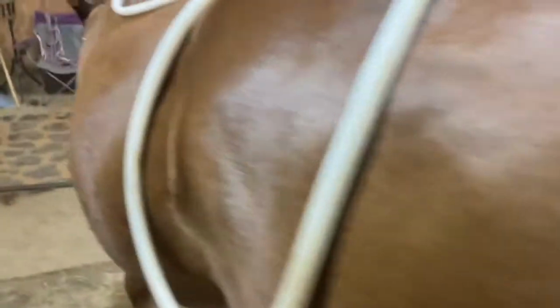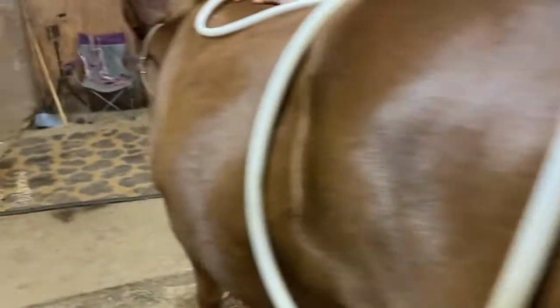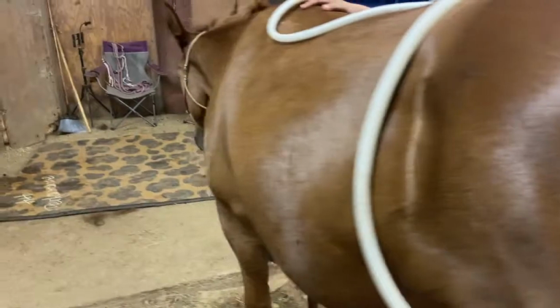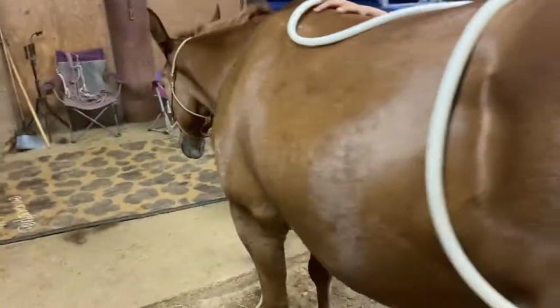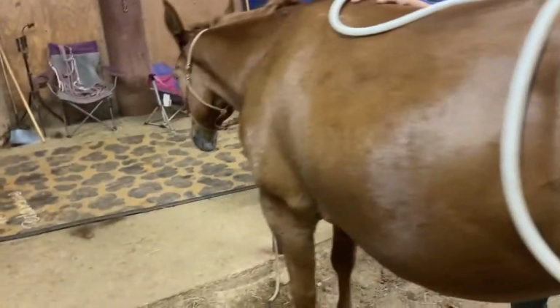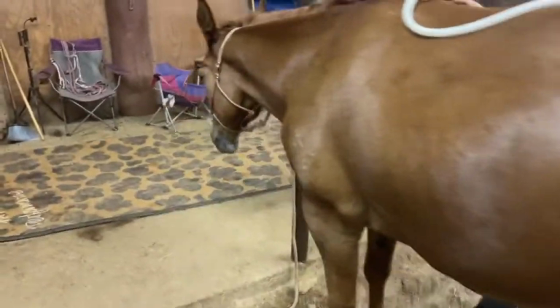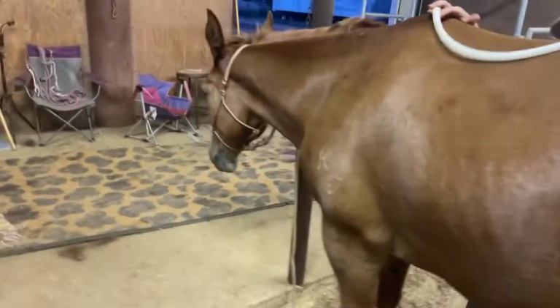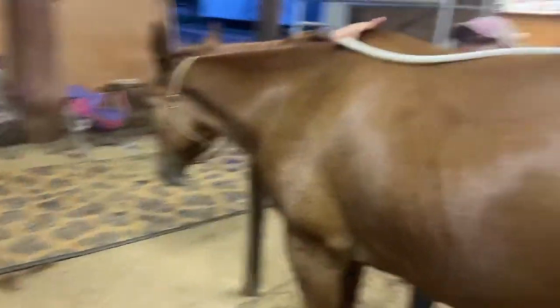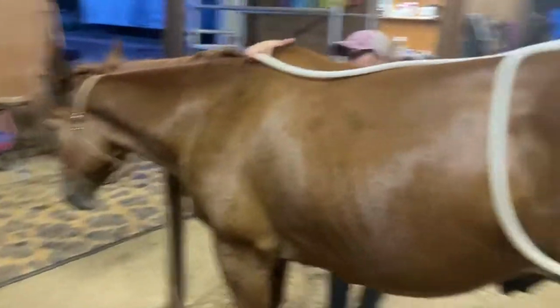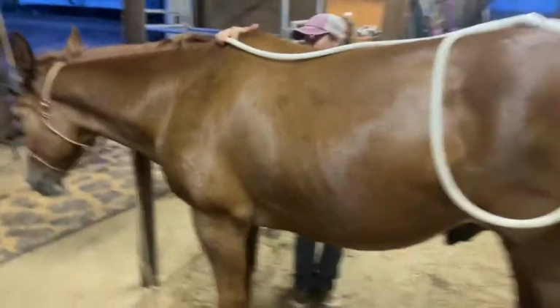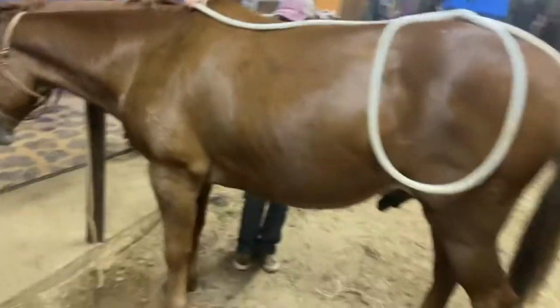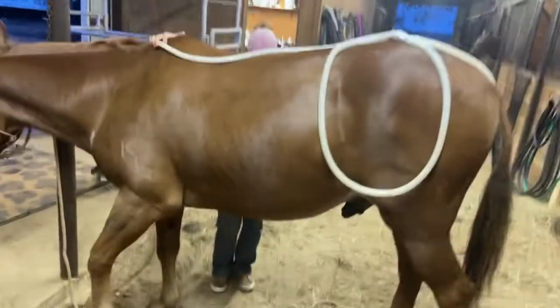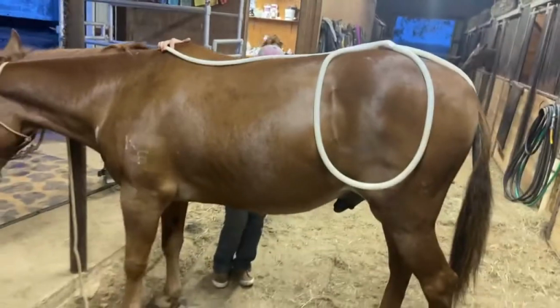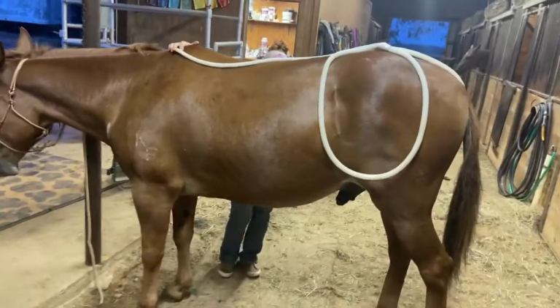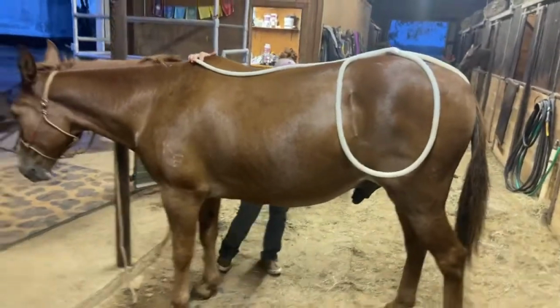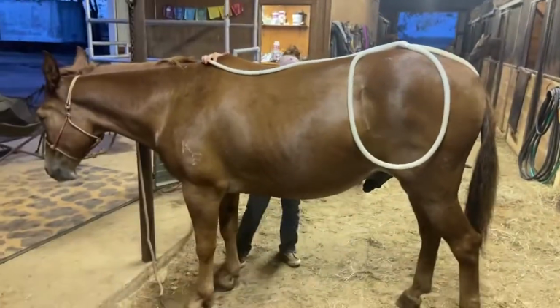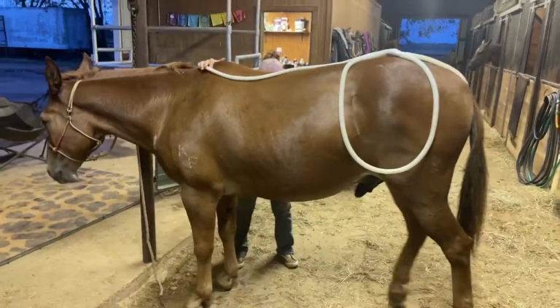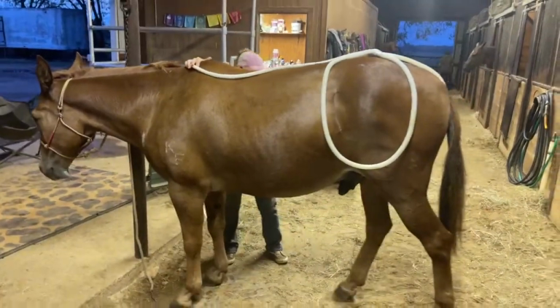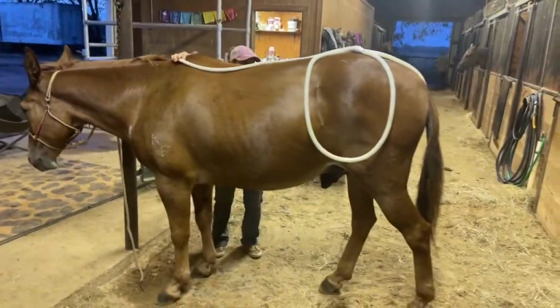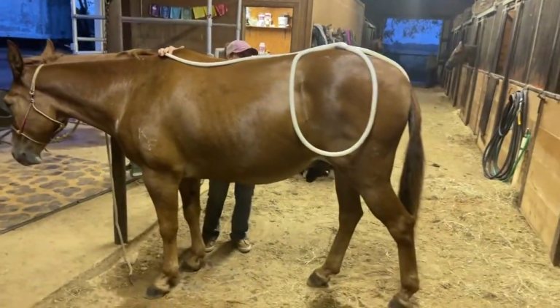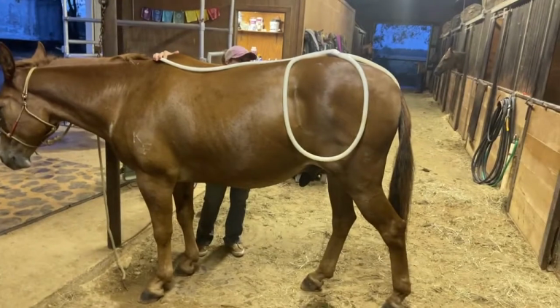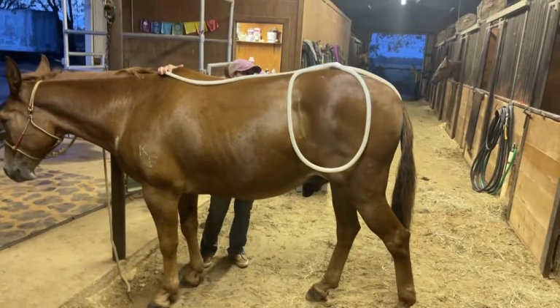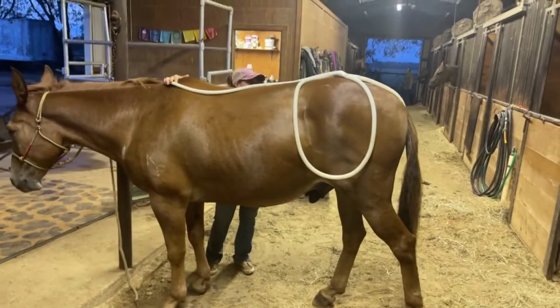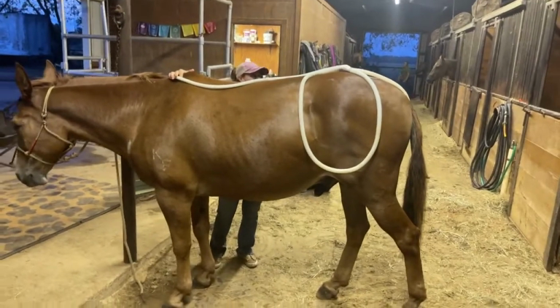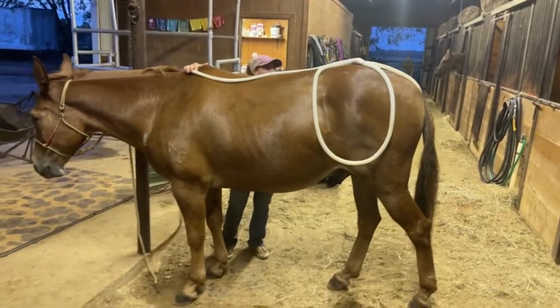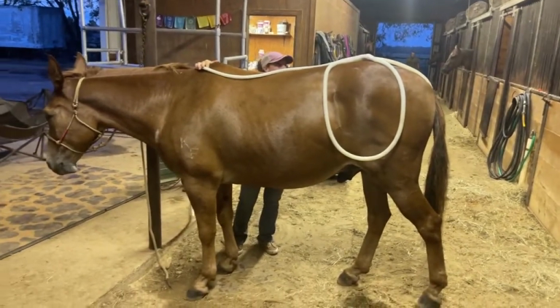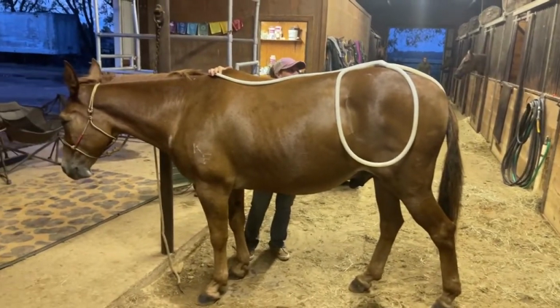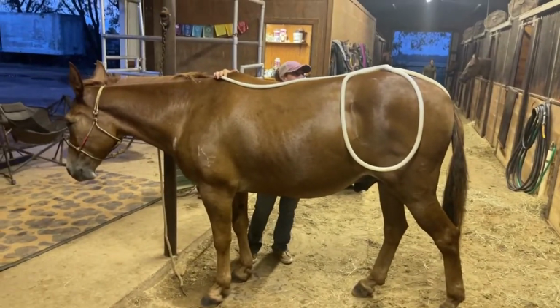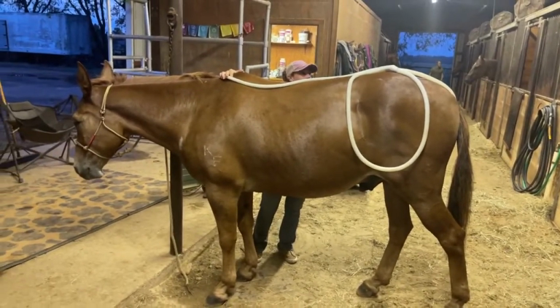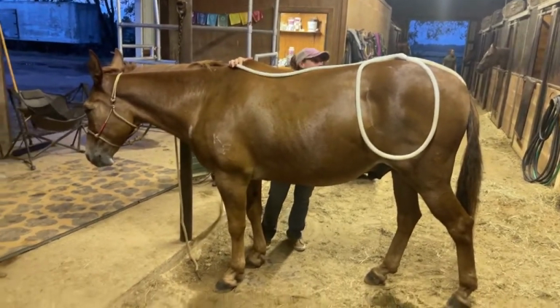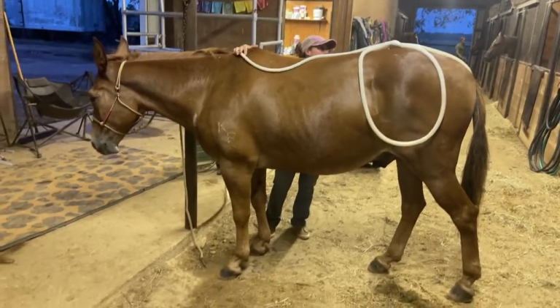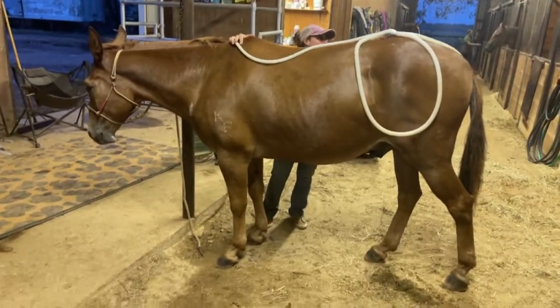He needs a good home — I think this mule deserves a good home. I think somebody could do some chiropractic work on him and get him back sound, maybe not 100%, but close.